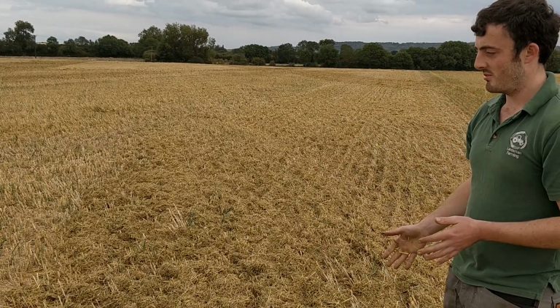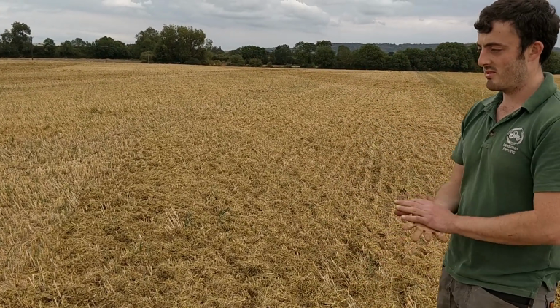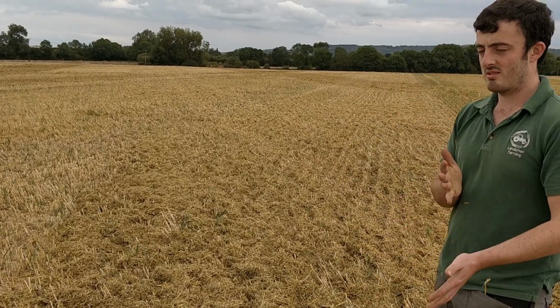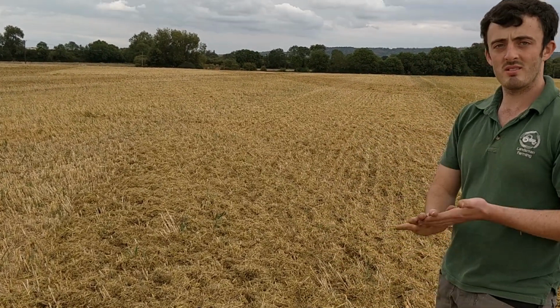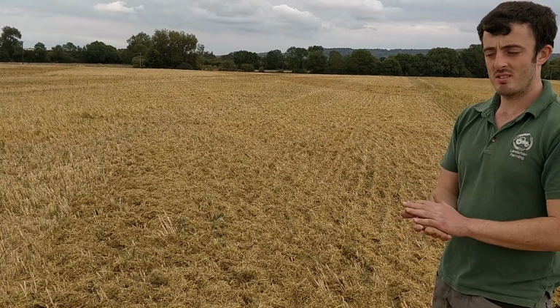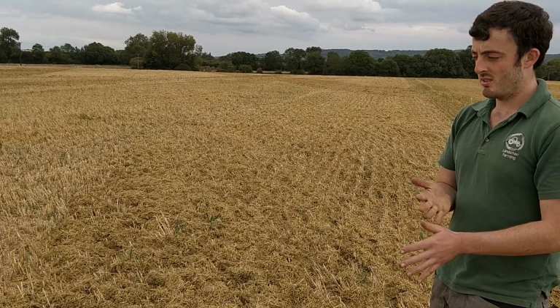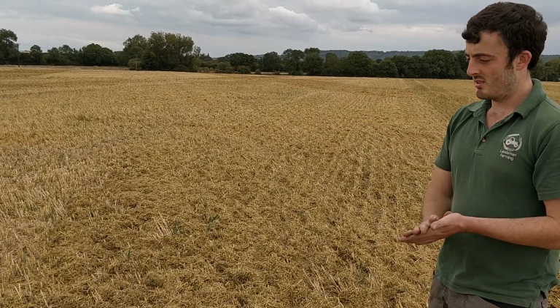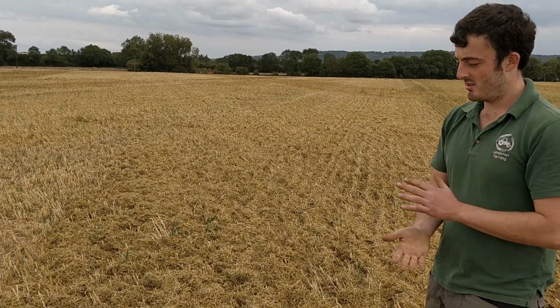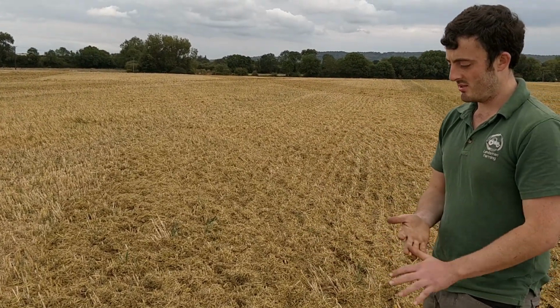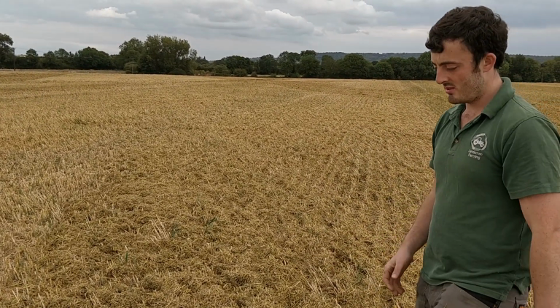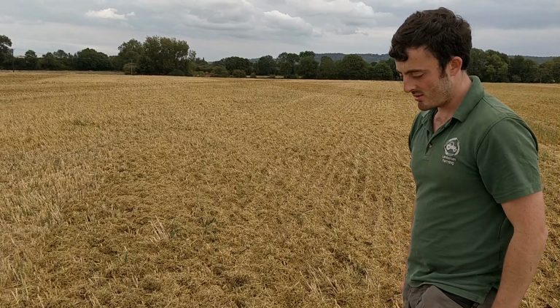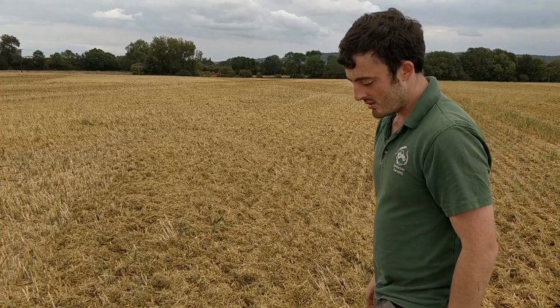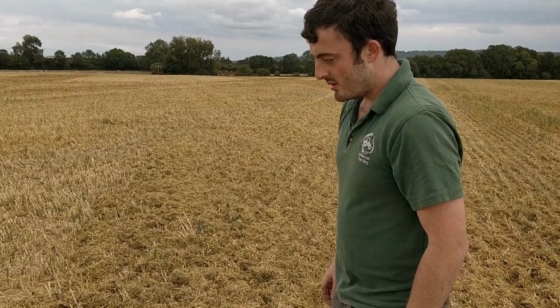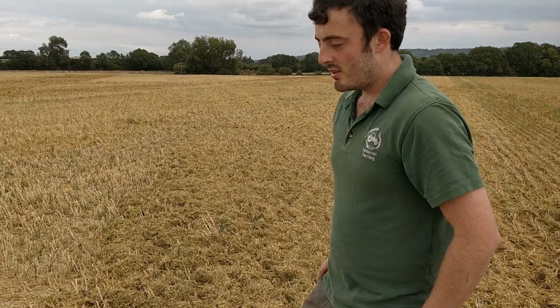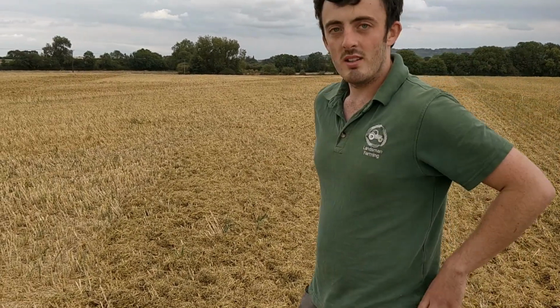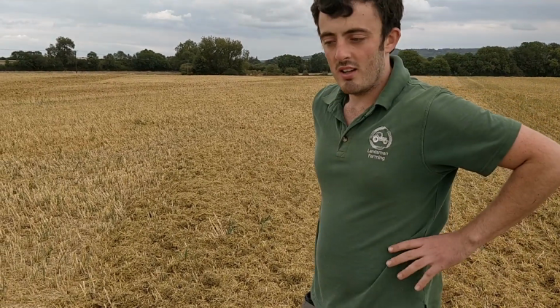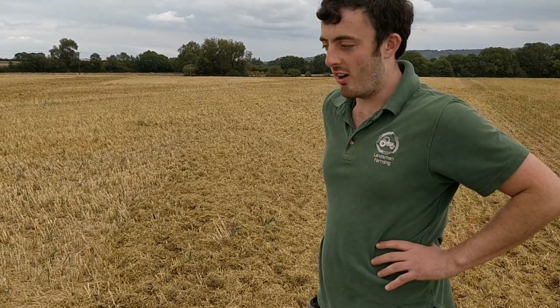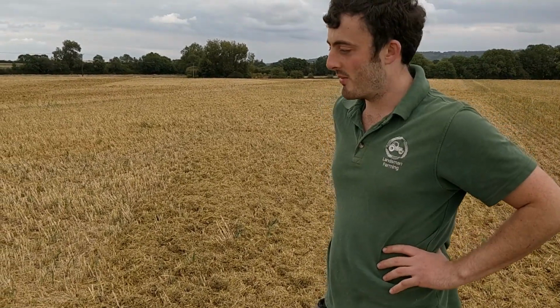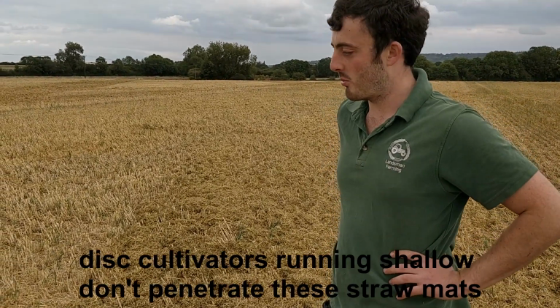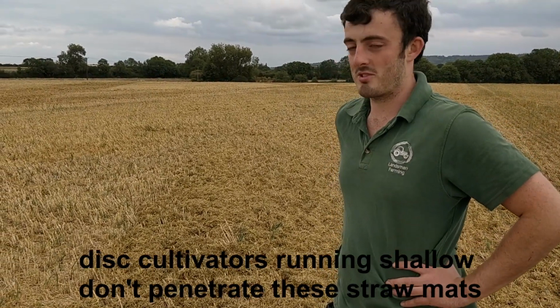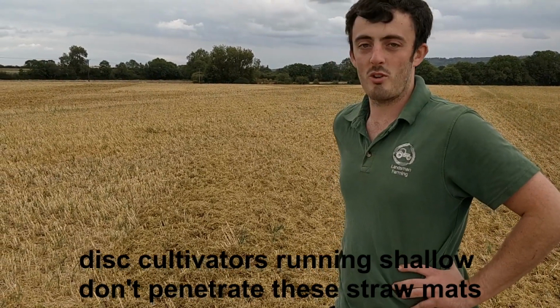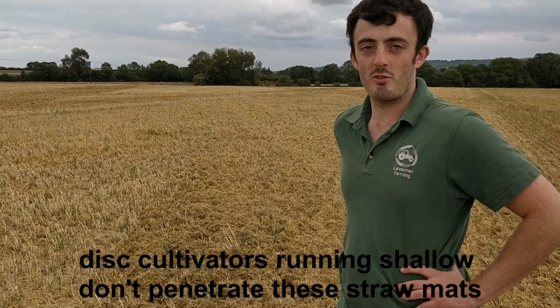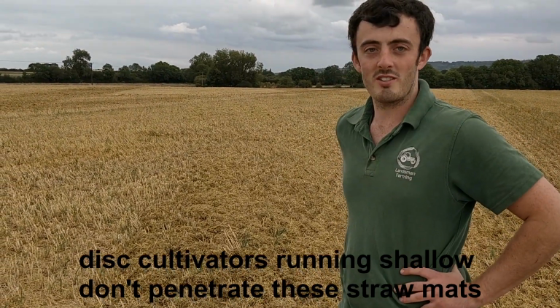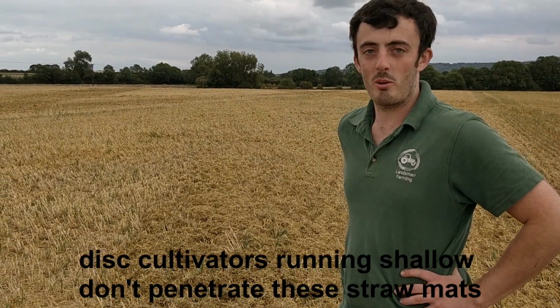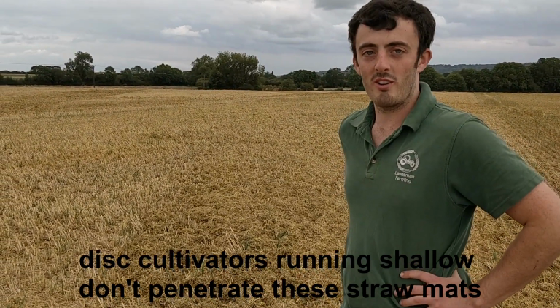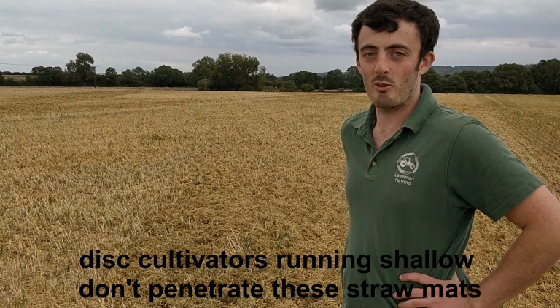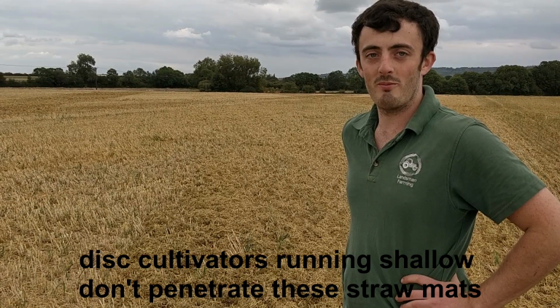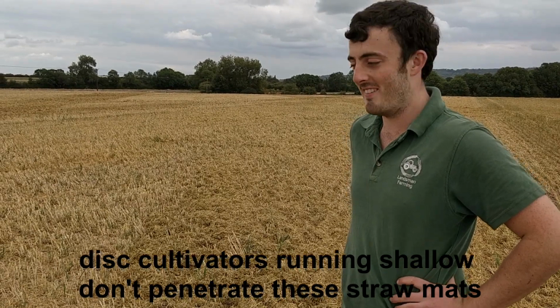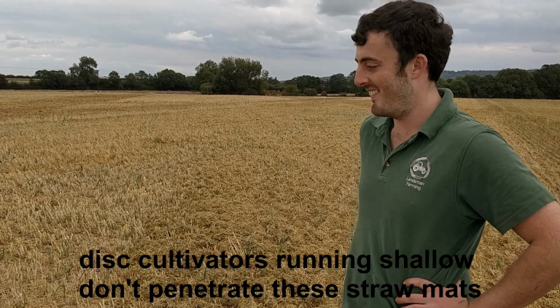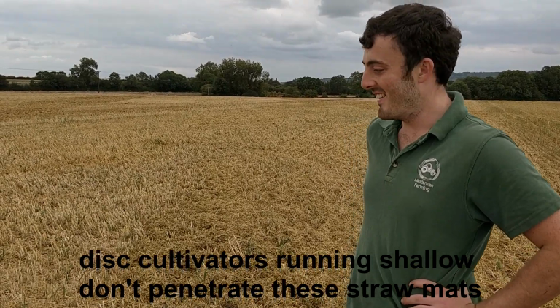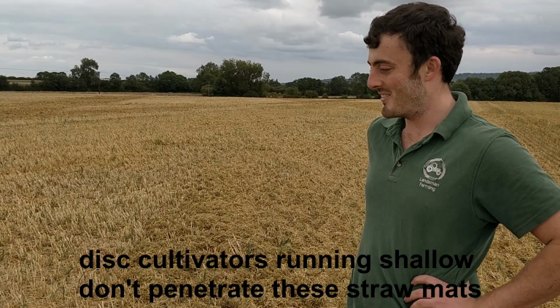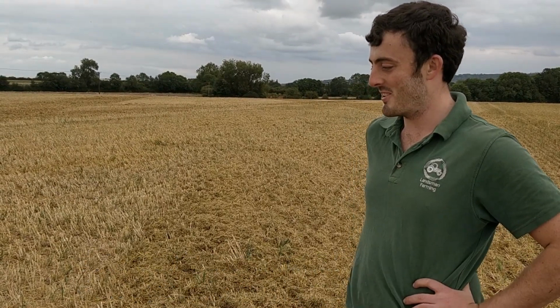What happens with the cultivator when it hits a chunk like the unmoved section? It's probably just going to run over it, skip over it and not do a lot.